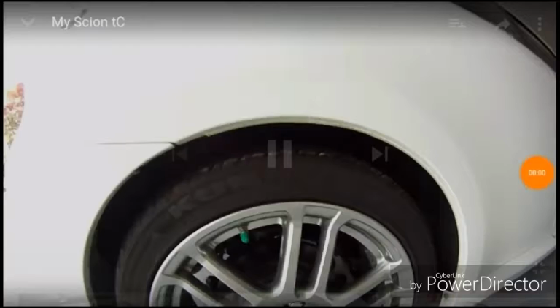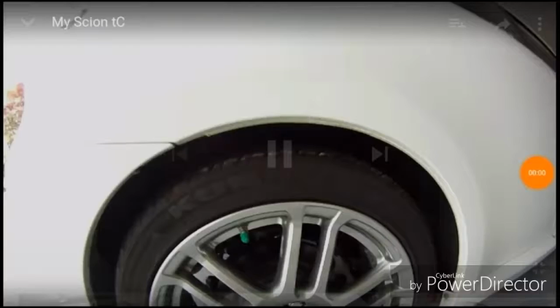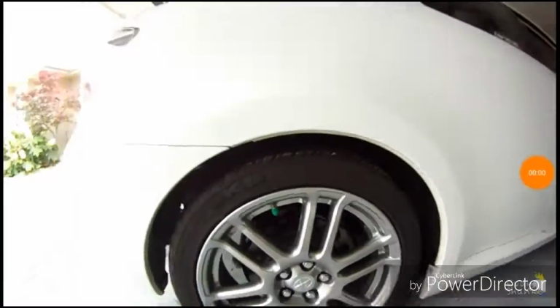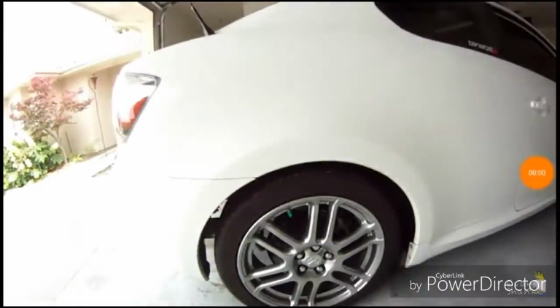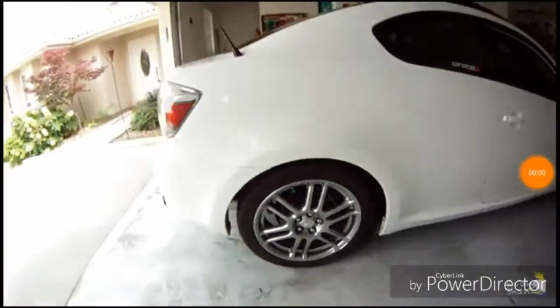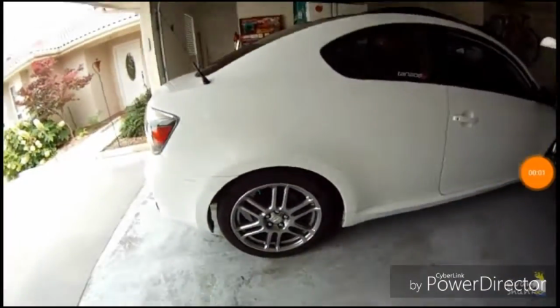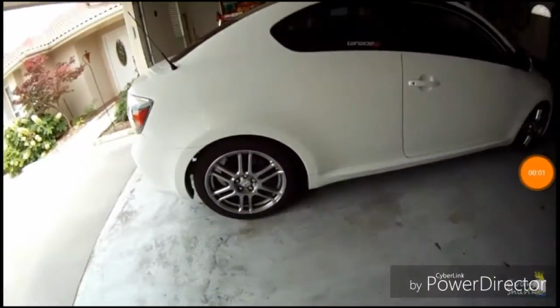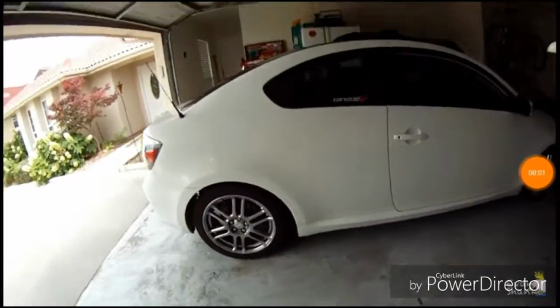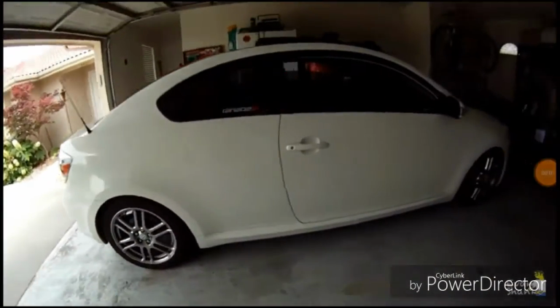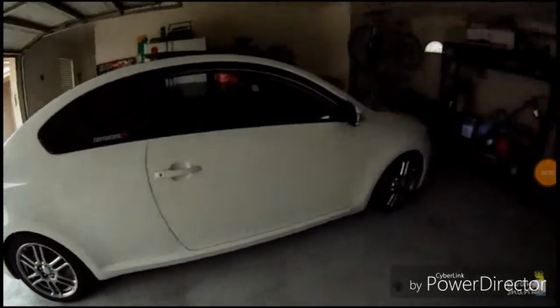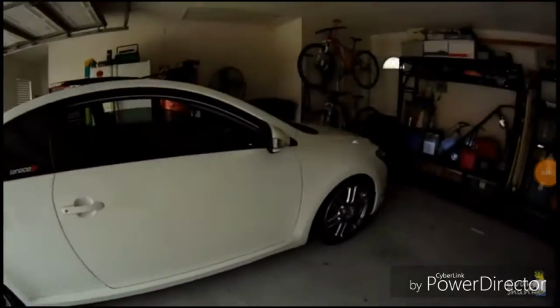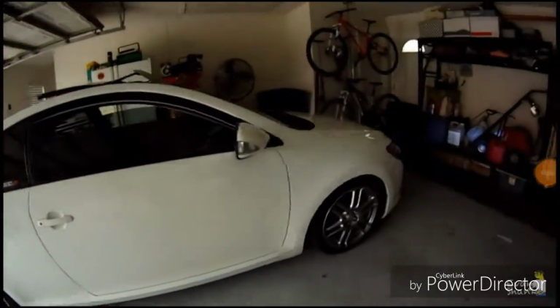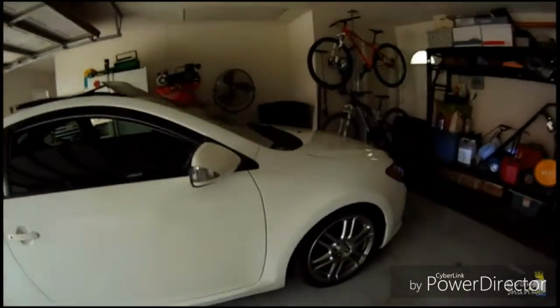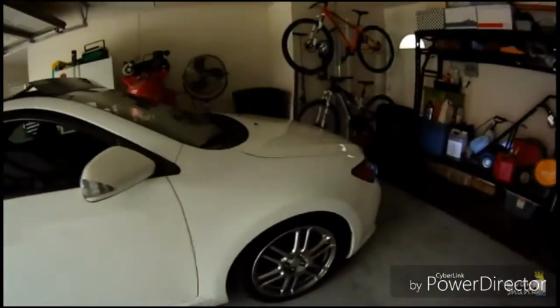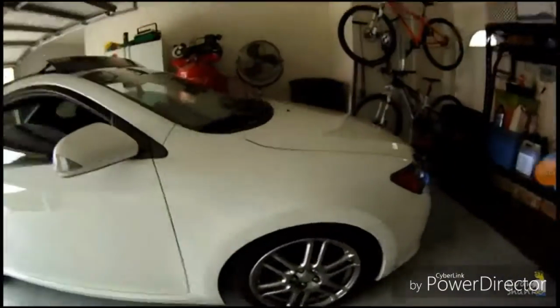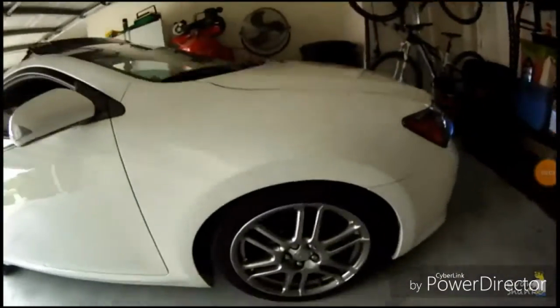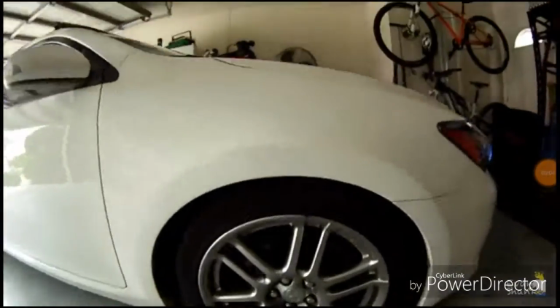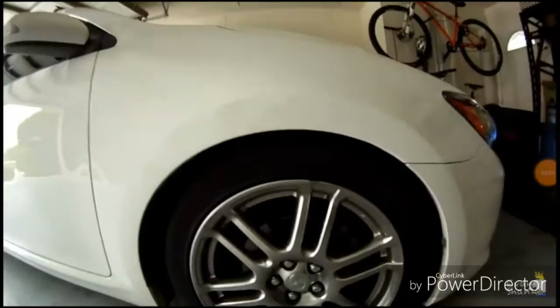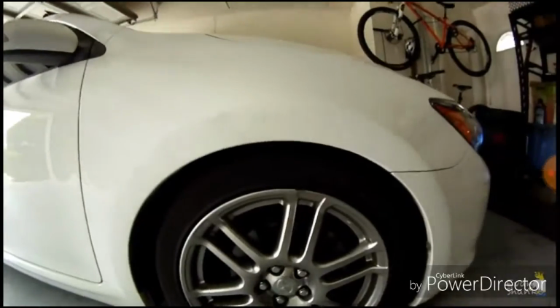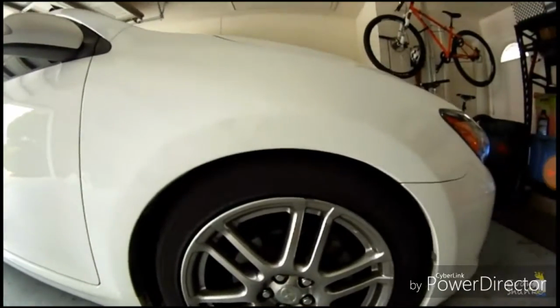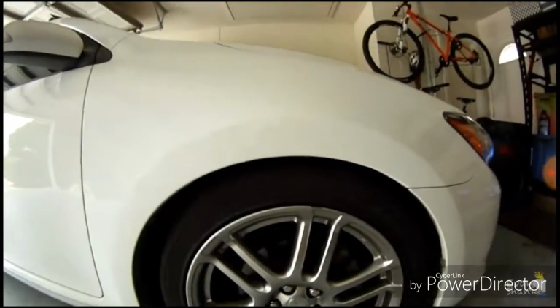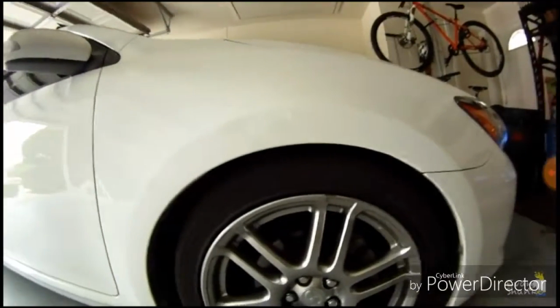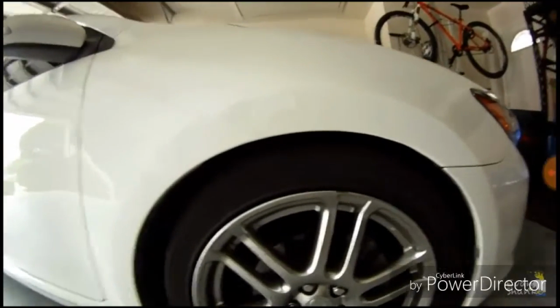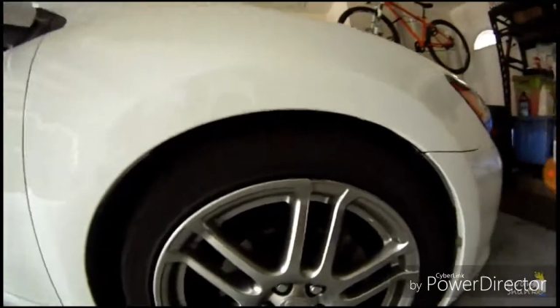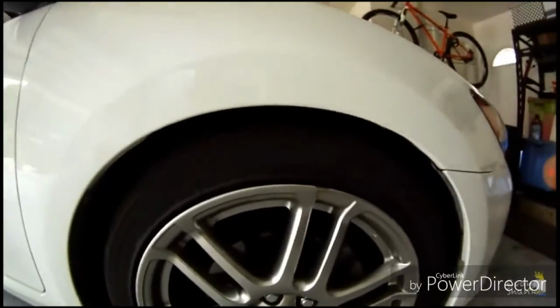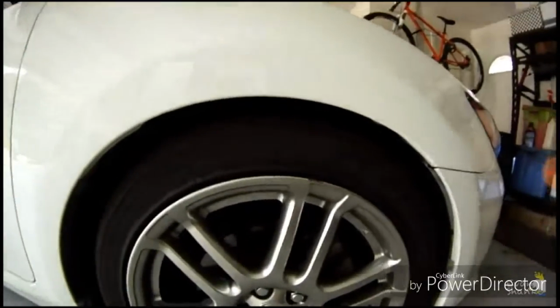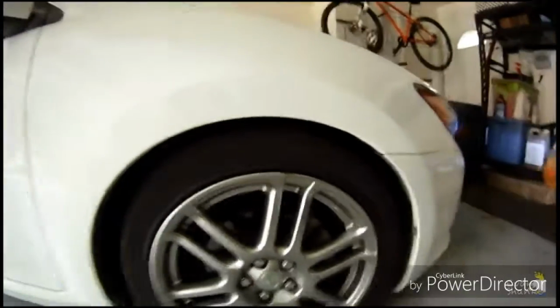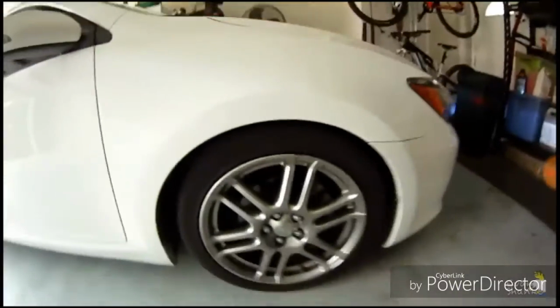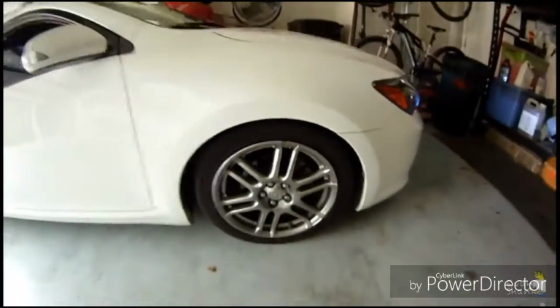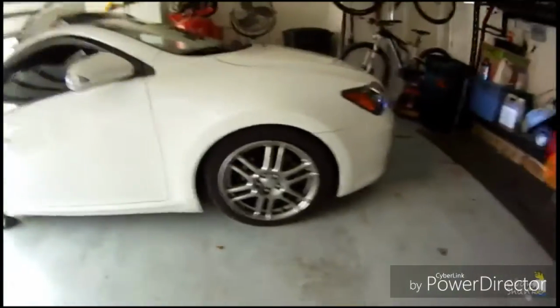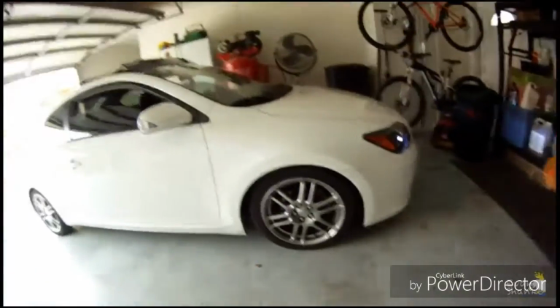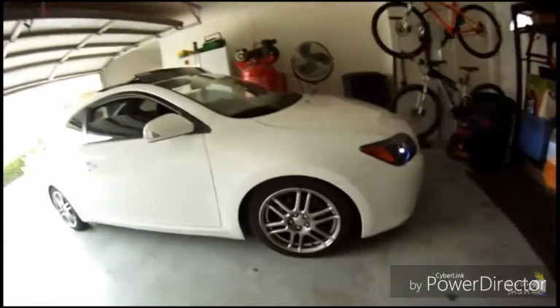Pretty good length. Still got about an inch left. Got about a half an inch — maybe less in the front. It's pretty low in the front.